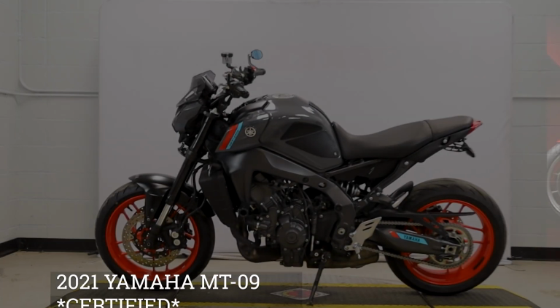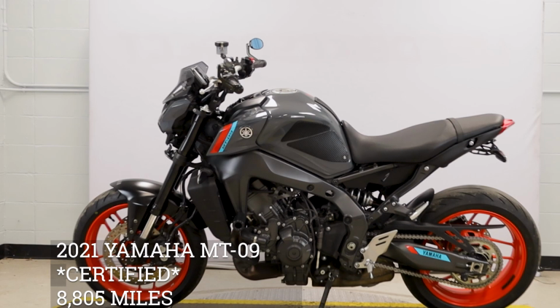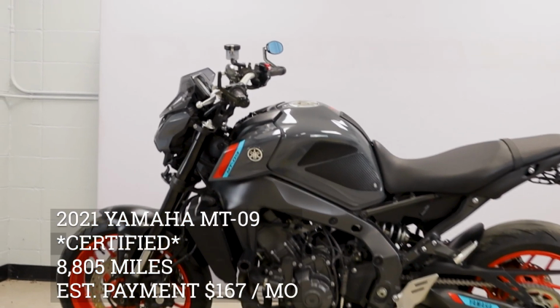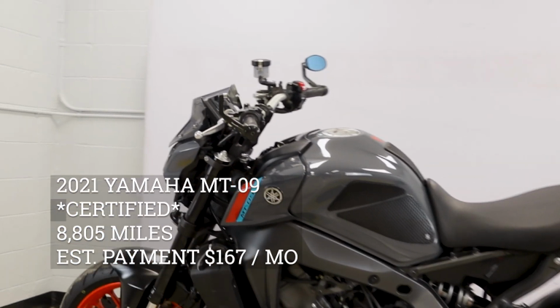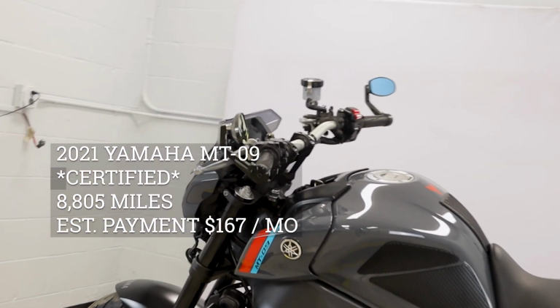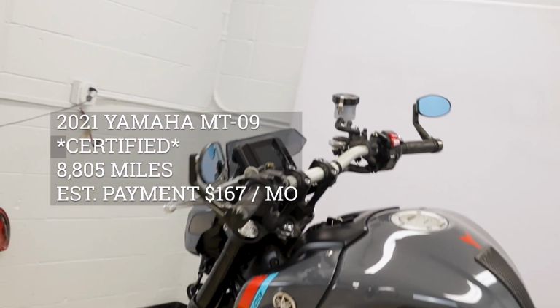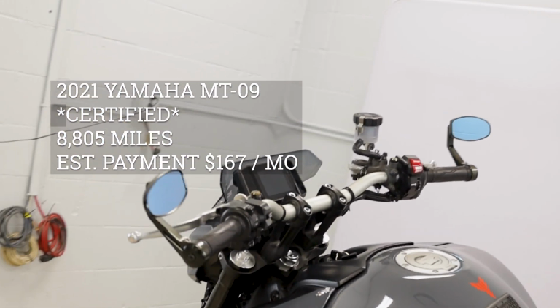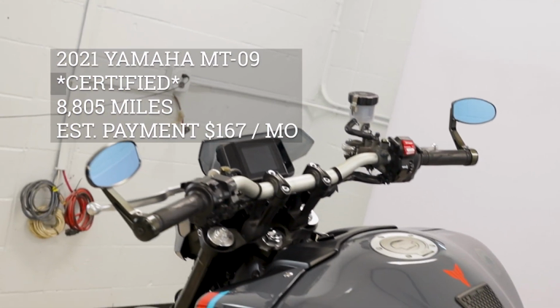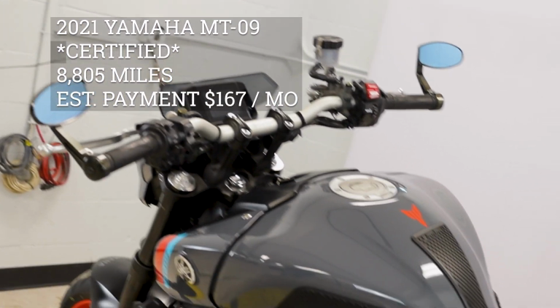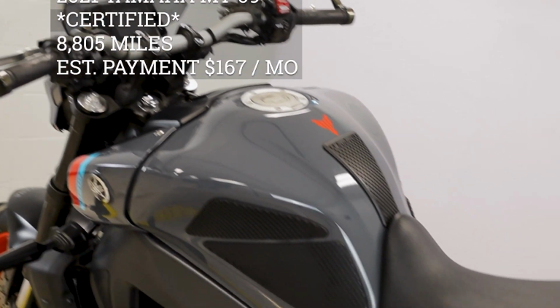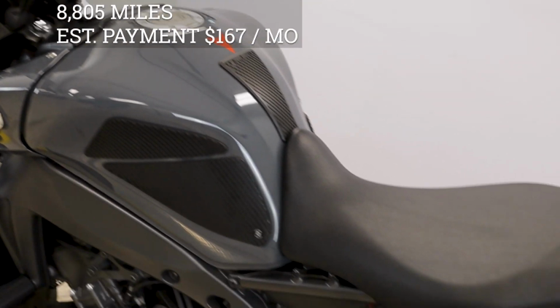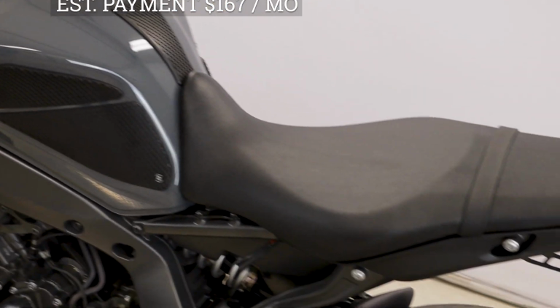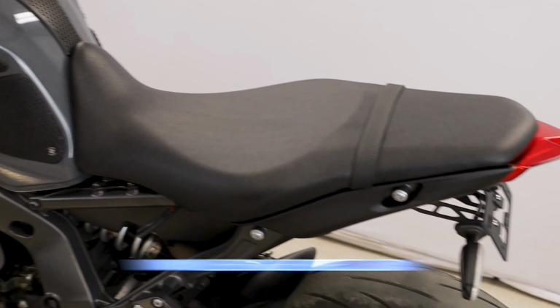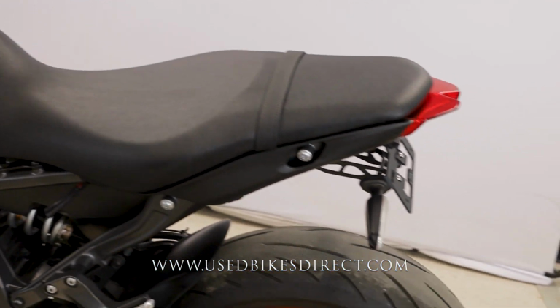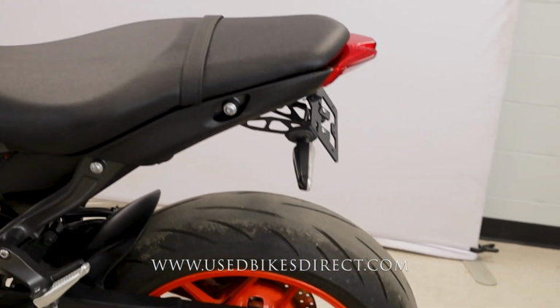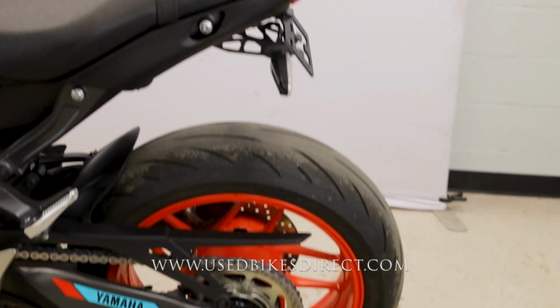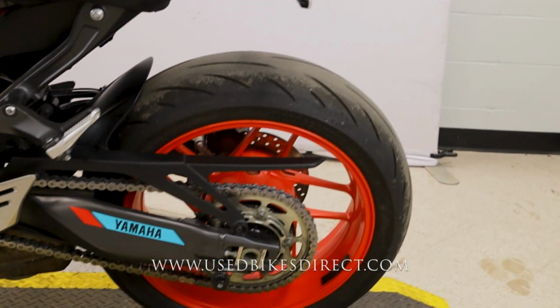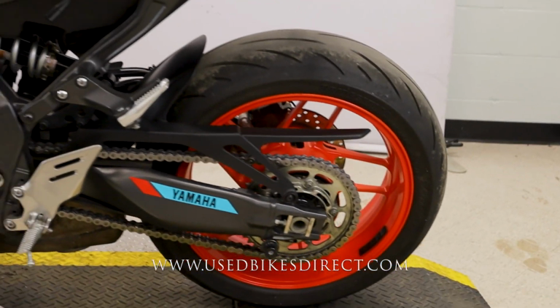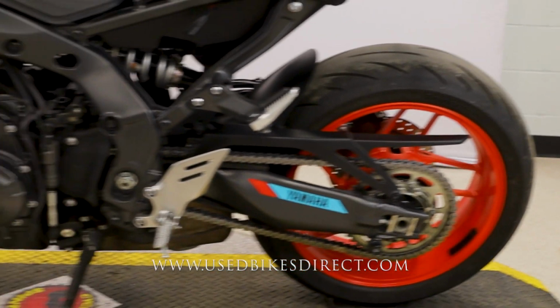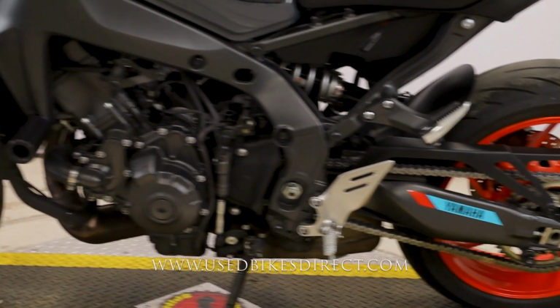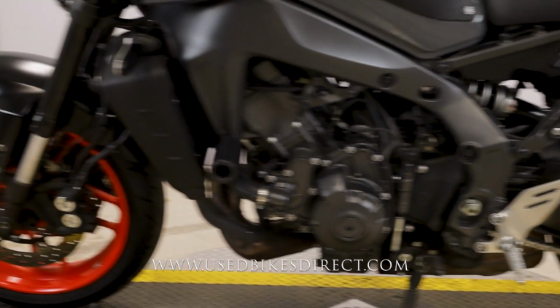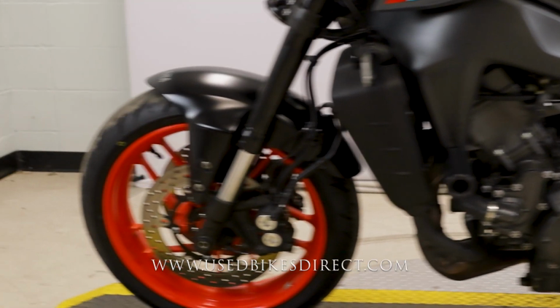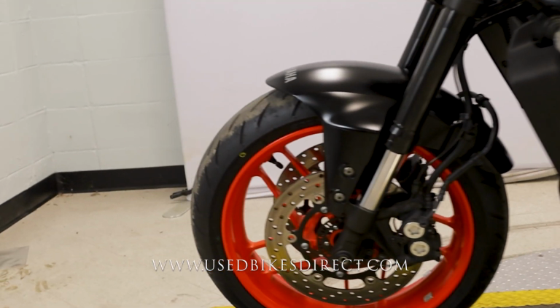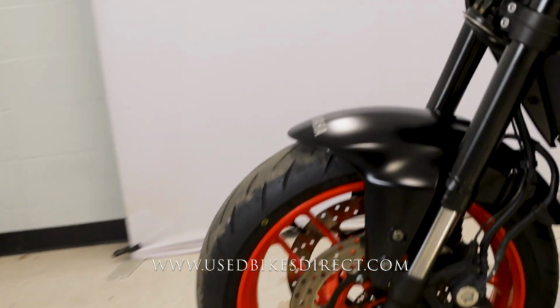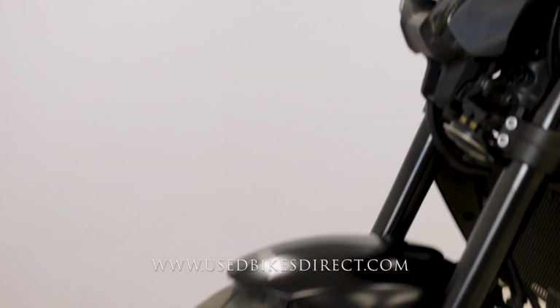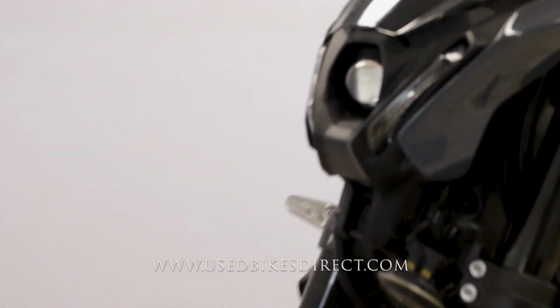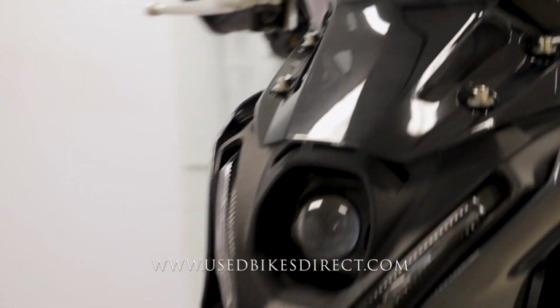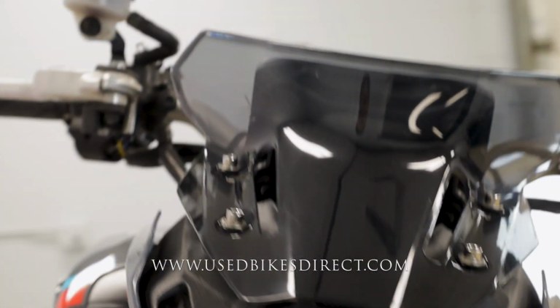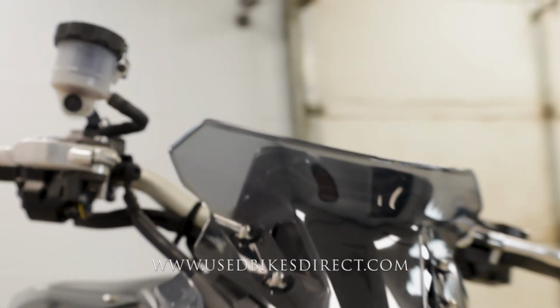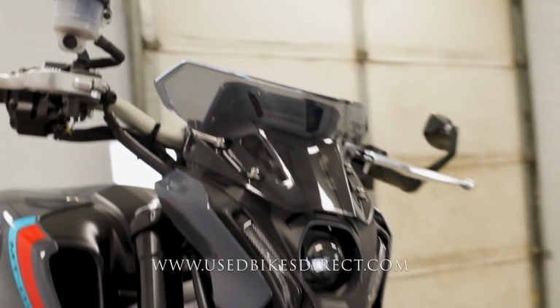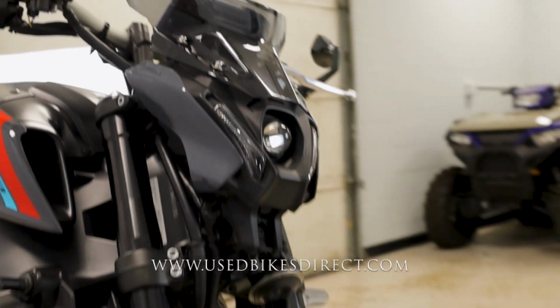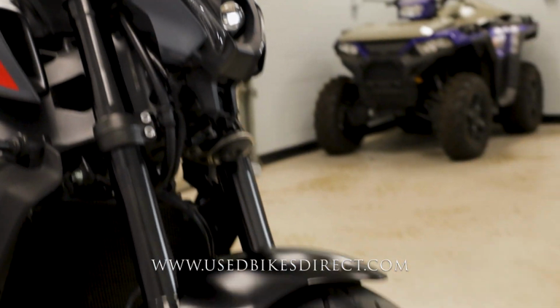Hey again everyone, Nick here at UsedBikesDirect checking out this '21 MT09. Hop on the website, usedbikesdirect.com, to see those detailed photos and specs. Give us a call with any questions at 866-576-2453.